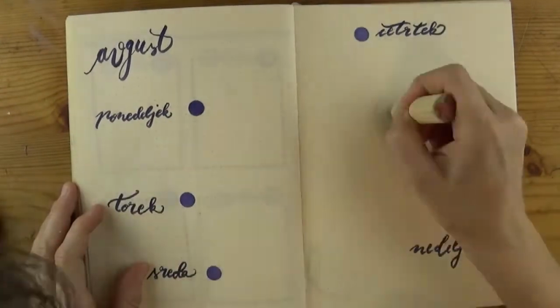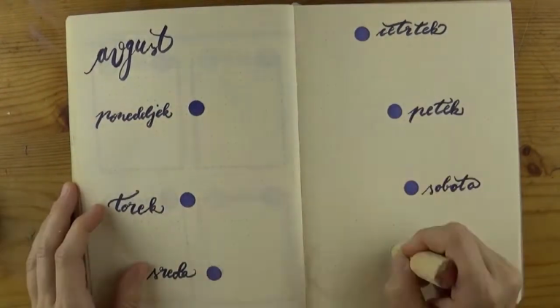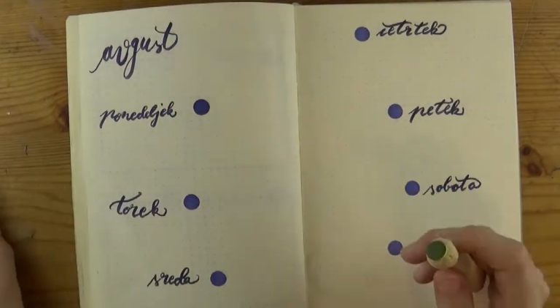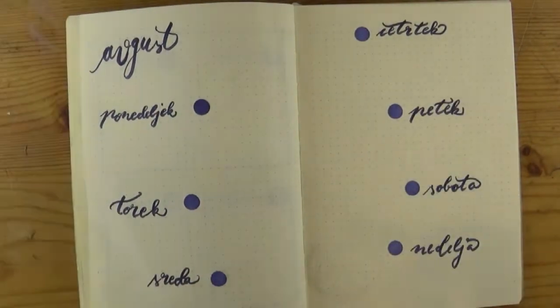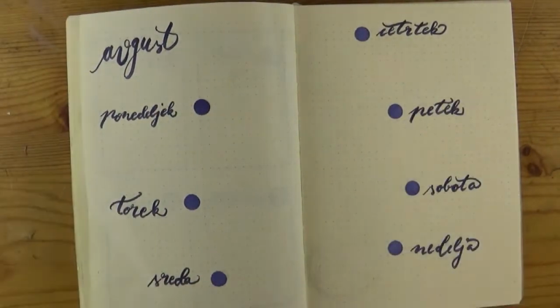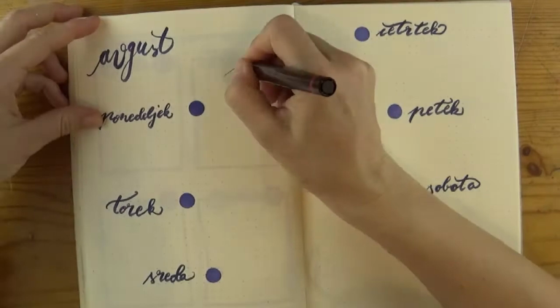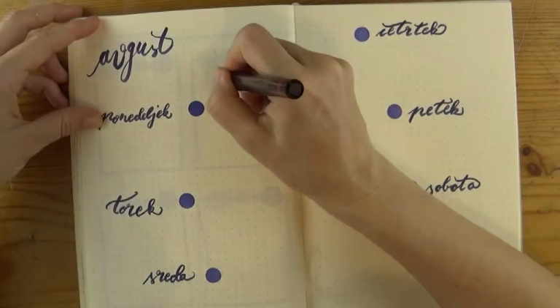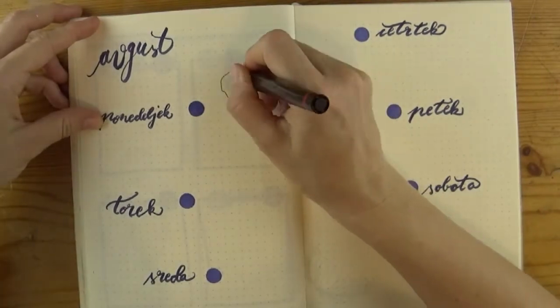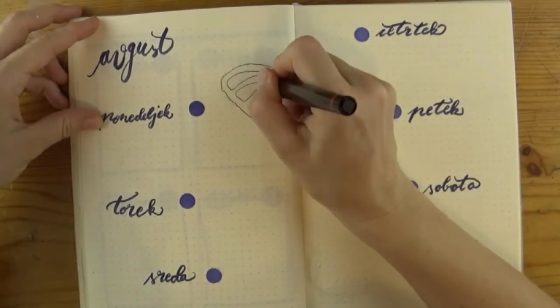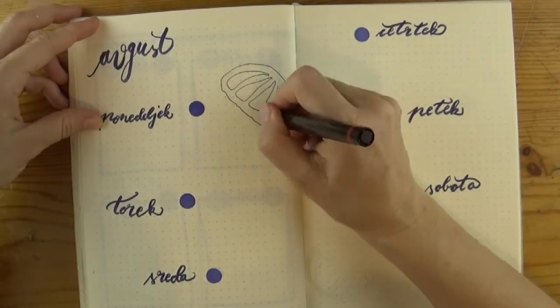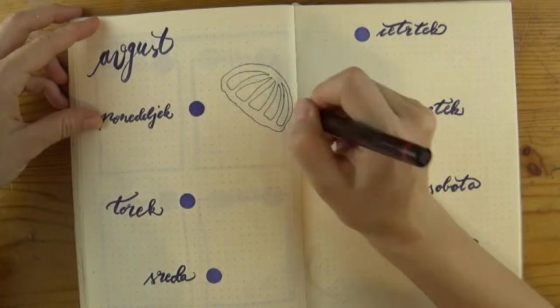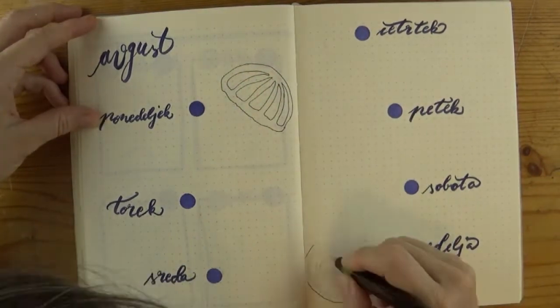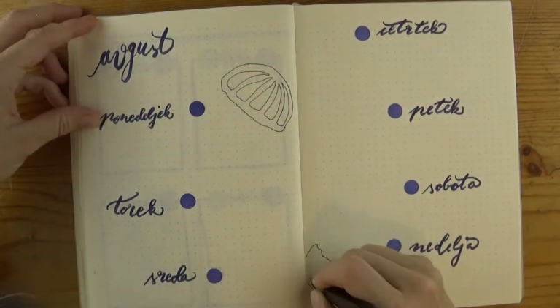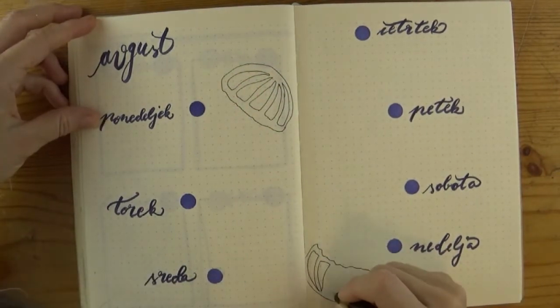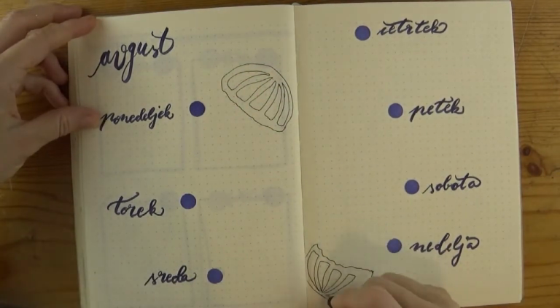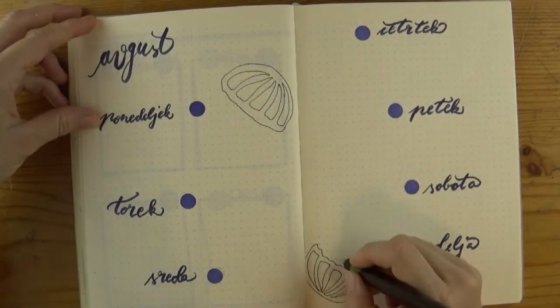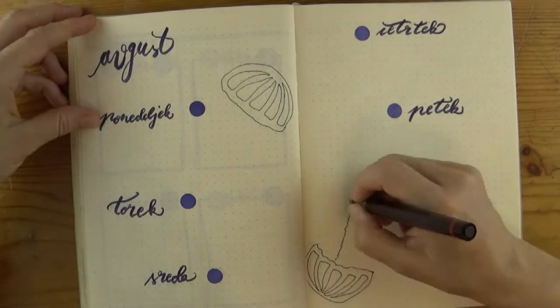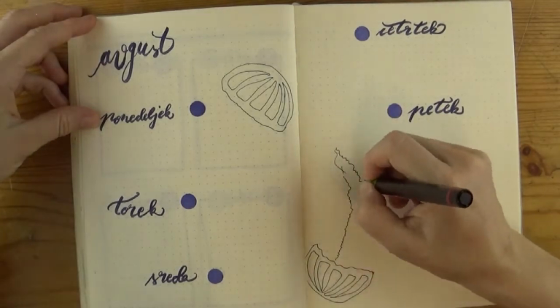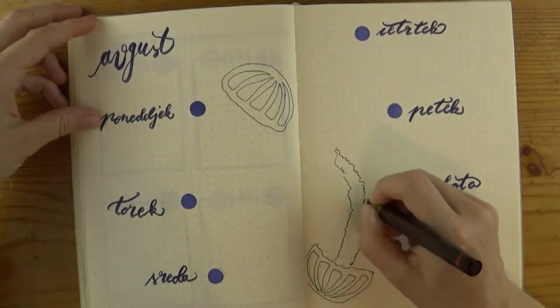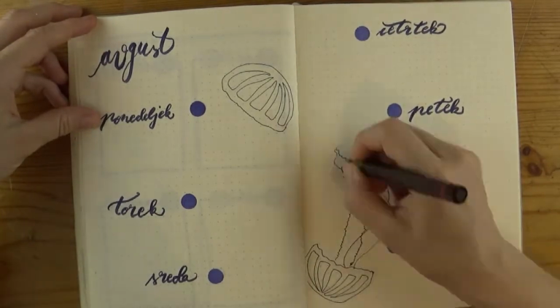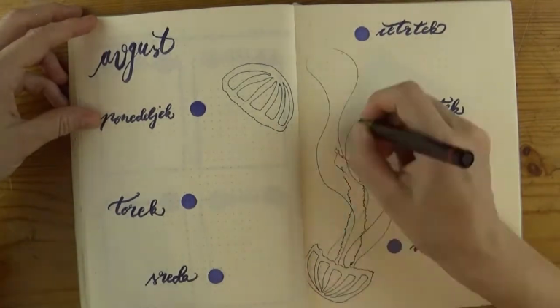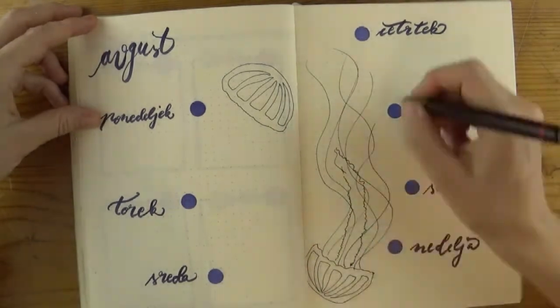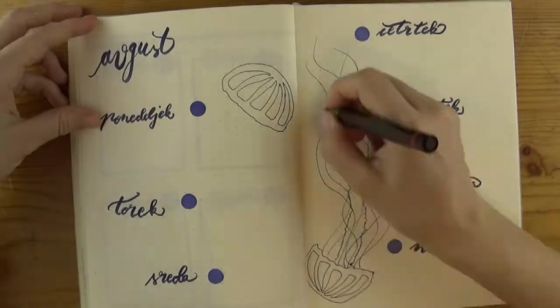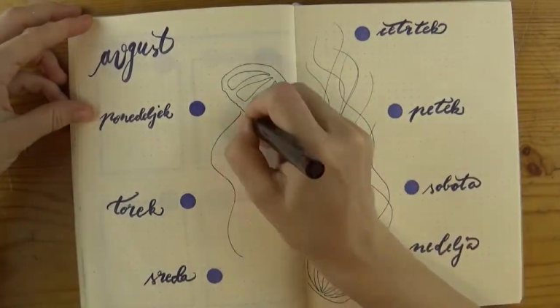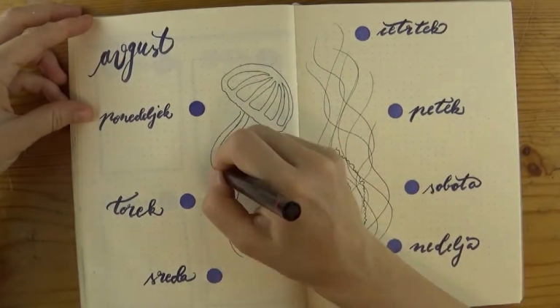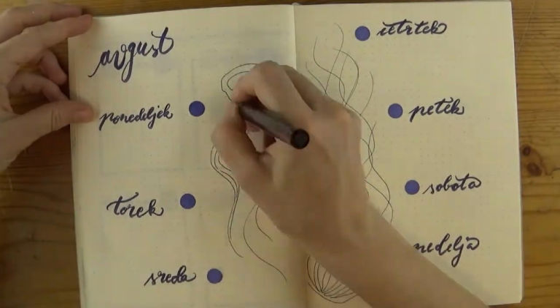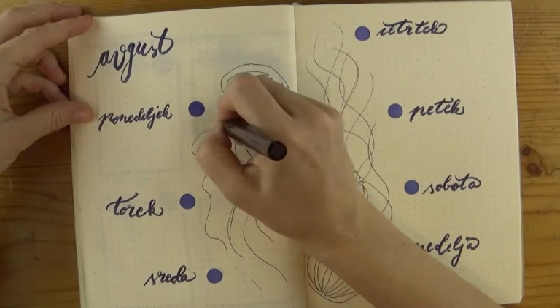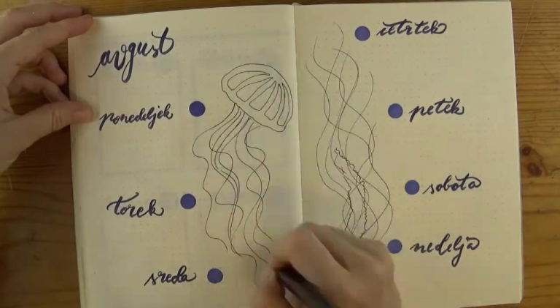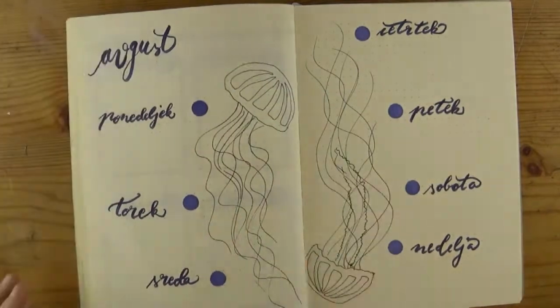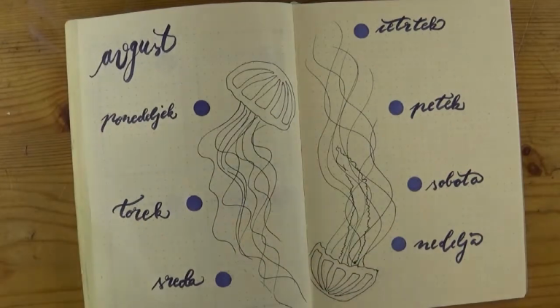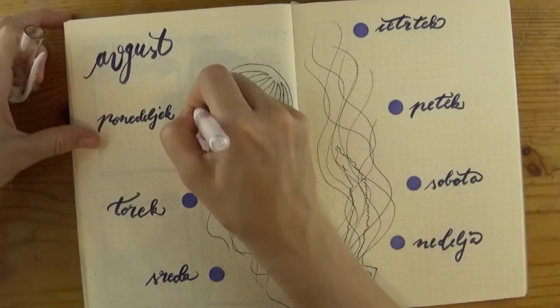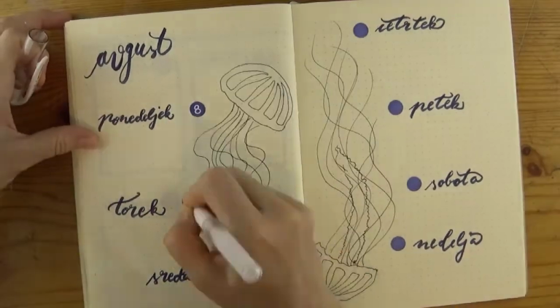Then I added those blue circles with my DIY stamp again because the bubbly circles fit the sea theme and I like them. I drew the jellyfish with fineliners — first the top and then the tentacles.